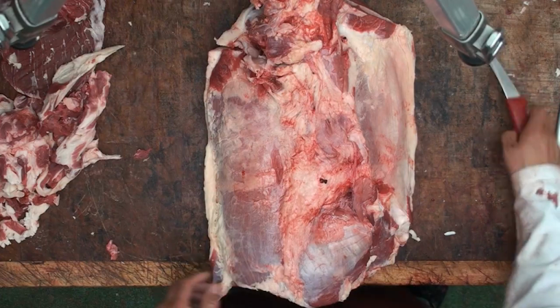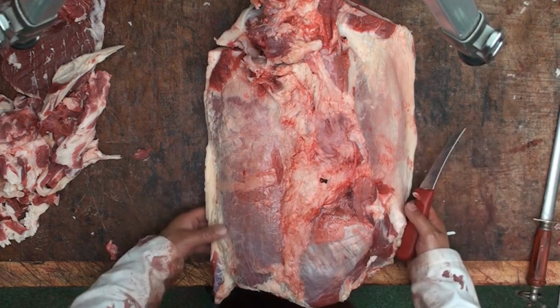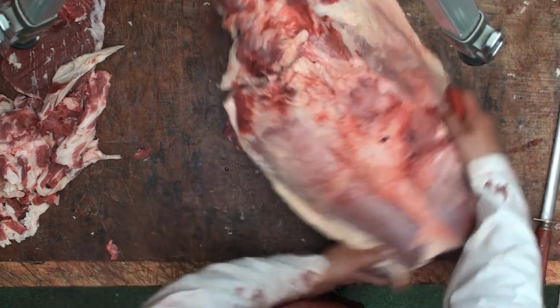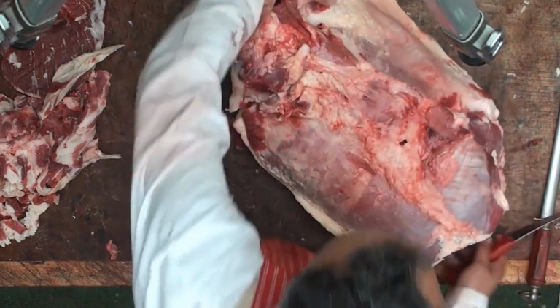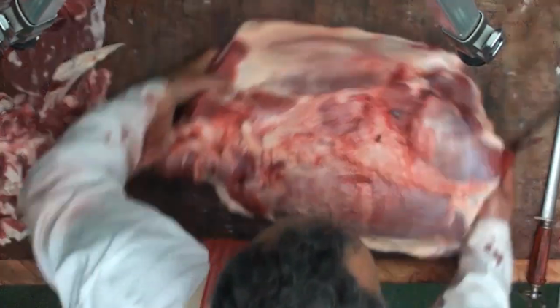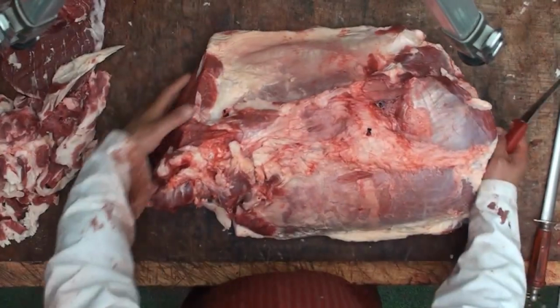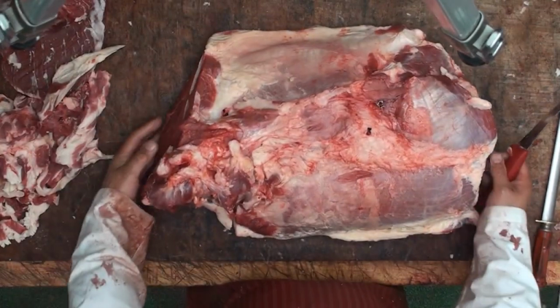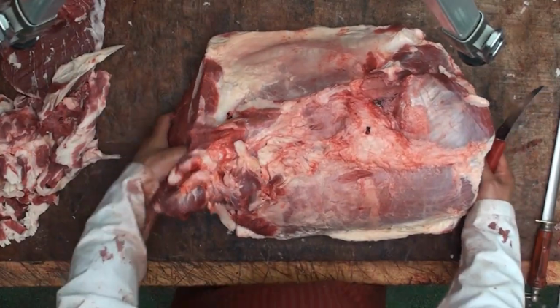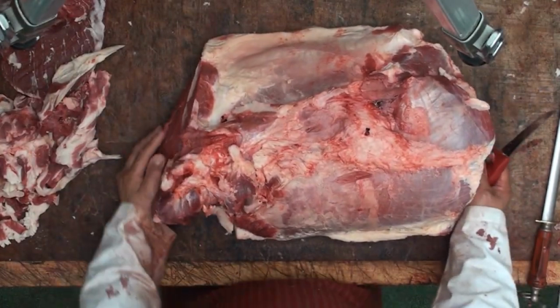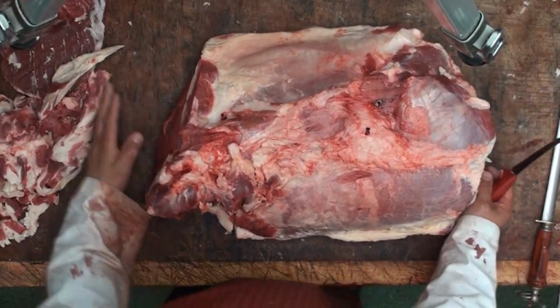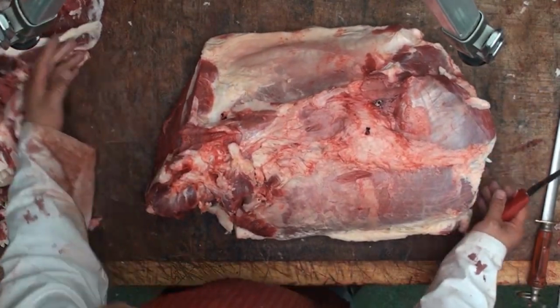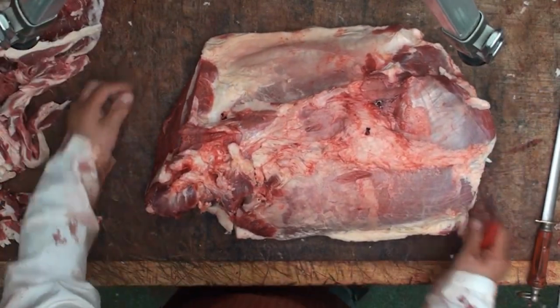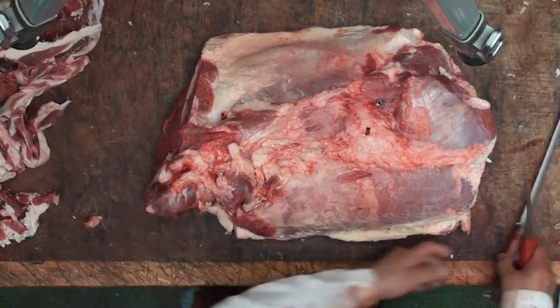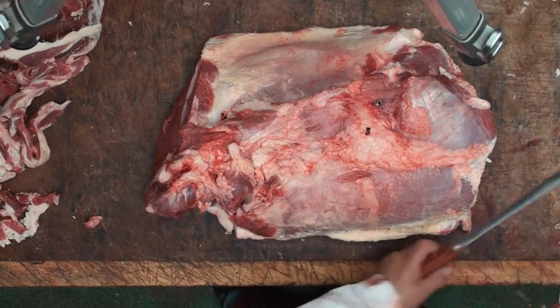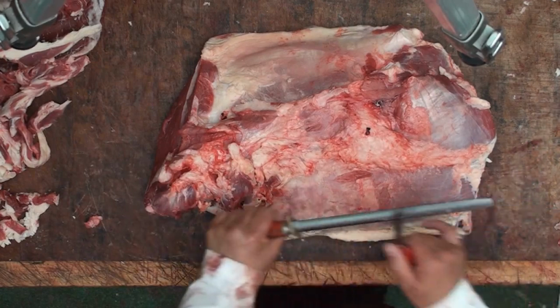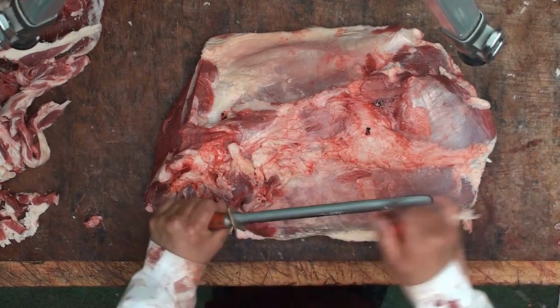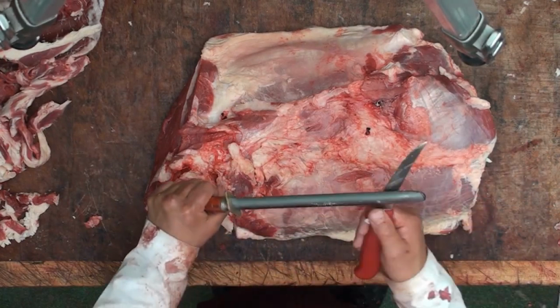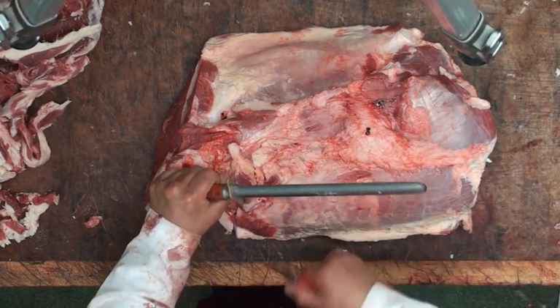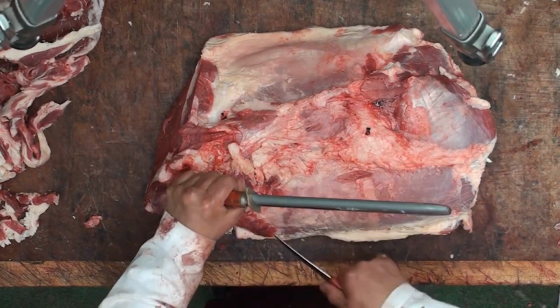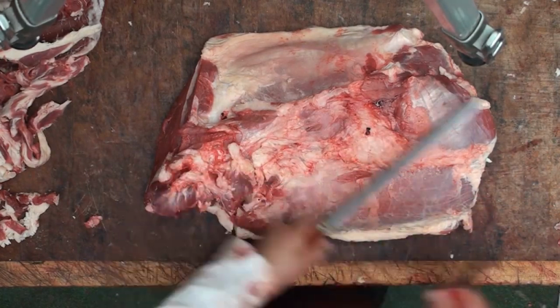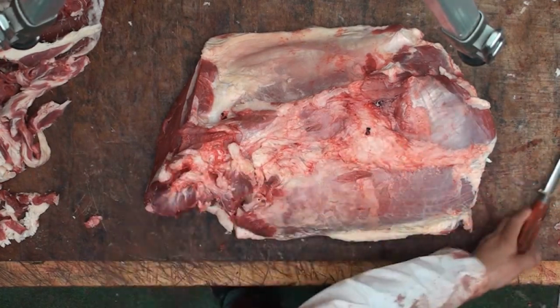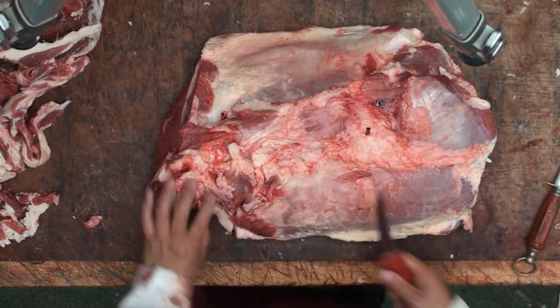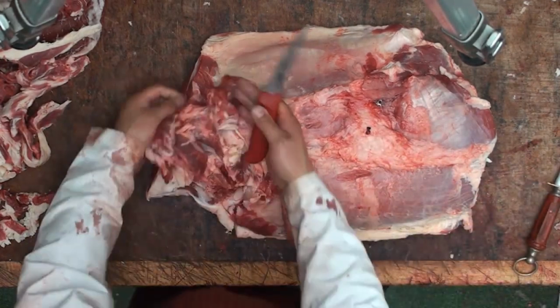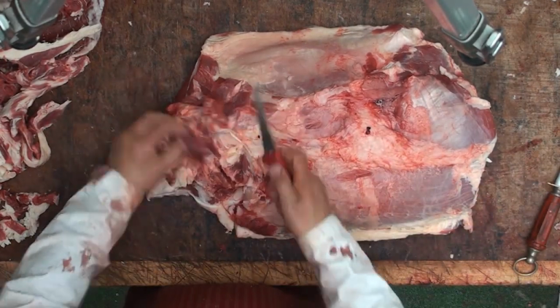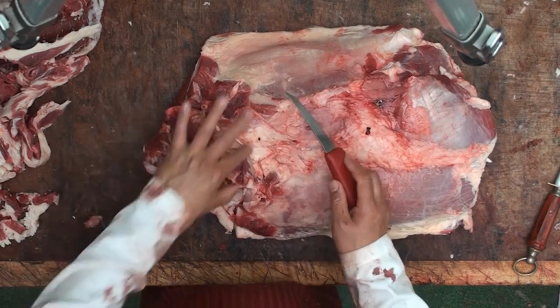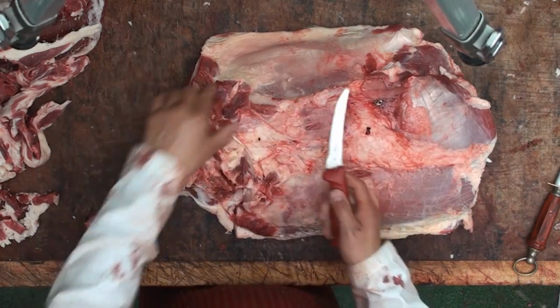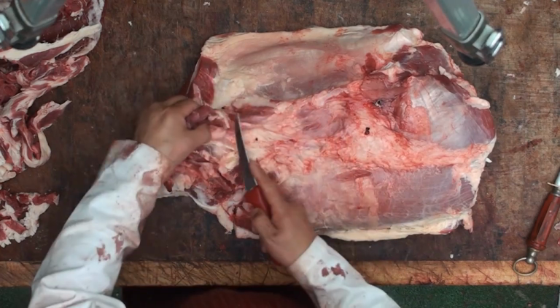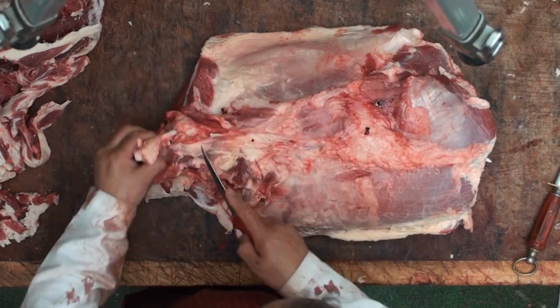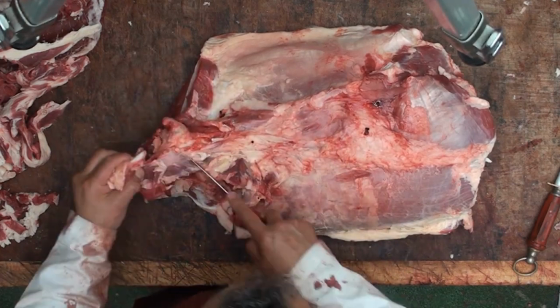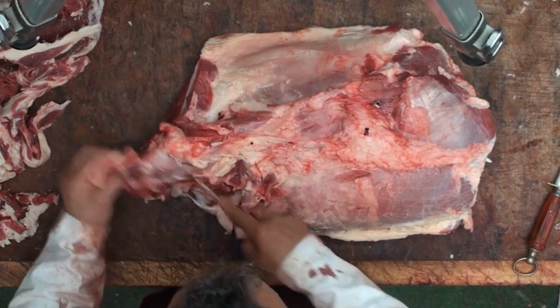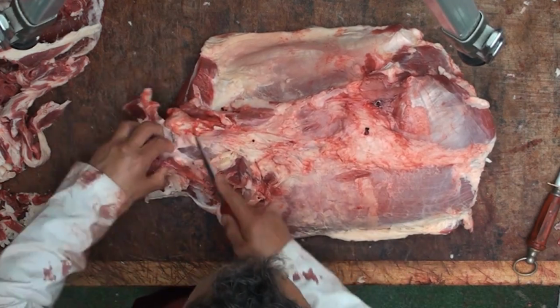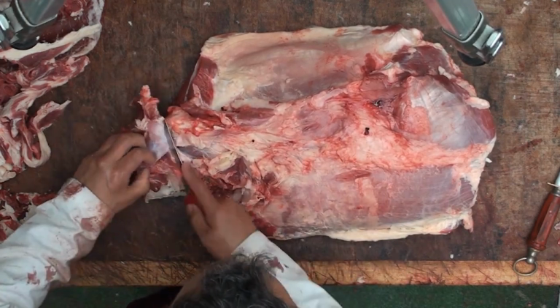So here we go guys — the silverside of beef. What a magnificent cut of meat this is. A little bit of edge maintenance first before we start. If you'd like to learn how to maintain the edge of a knife, look at my other video on the Urban Butchery channel.